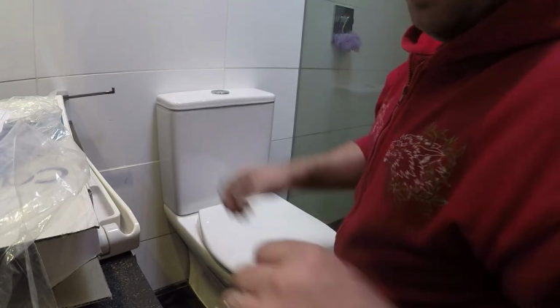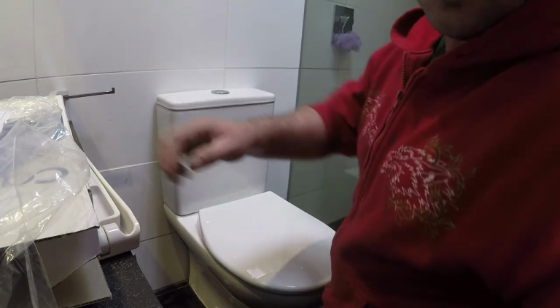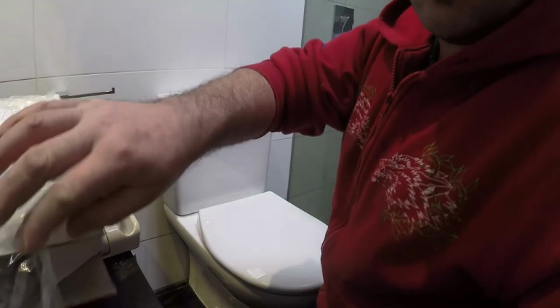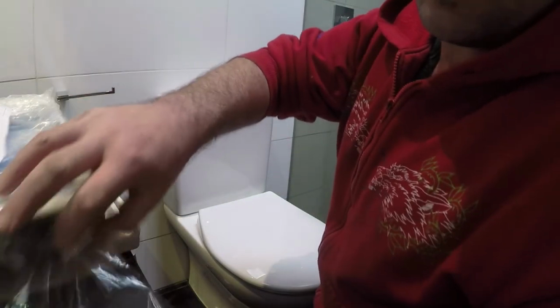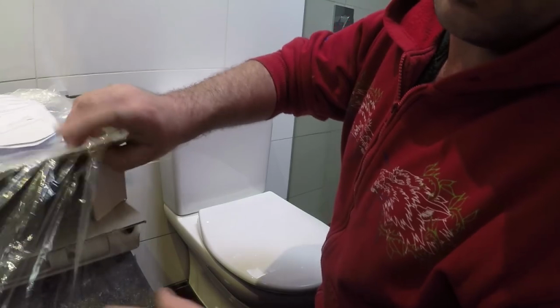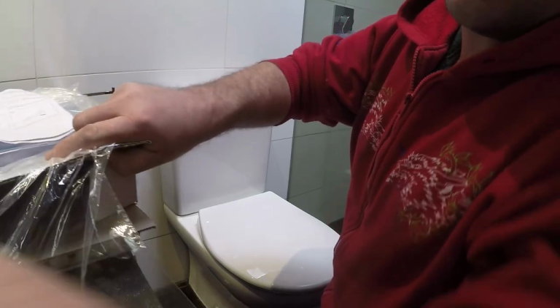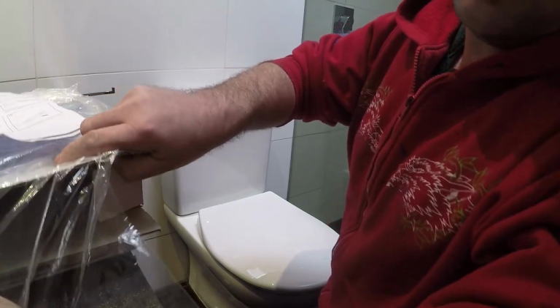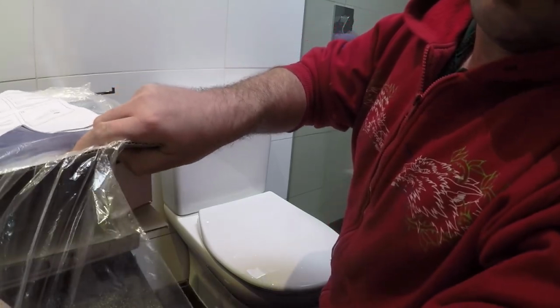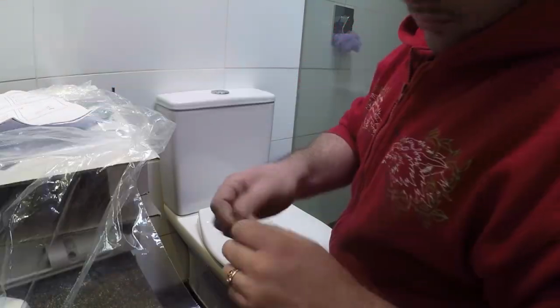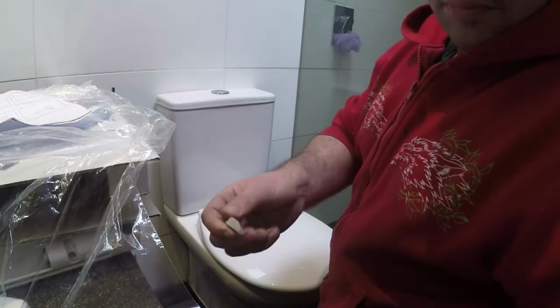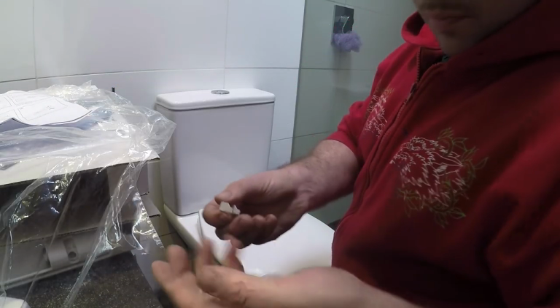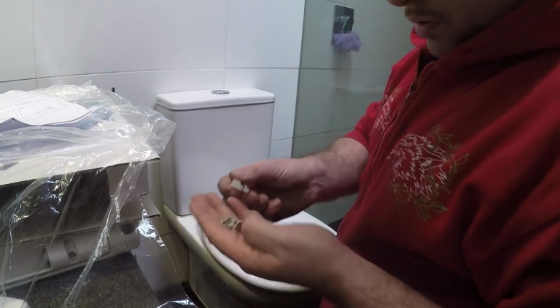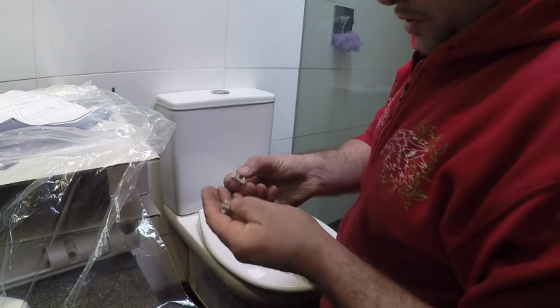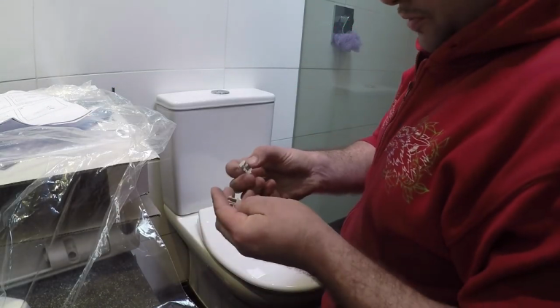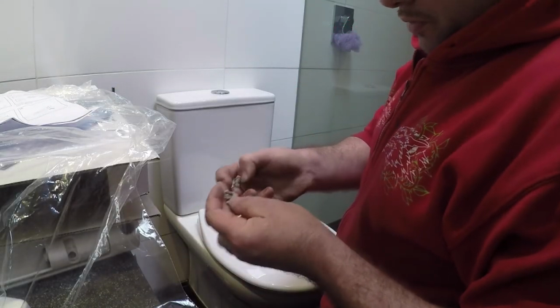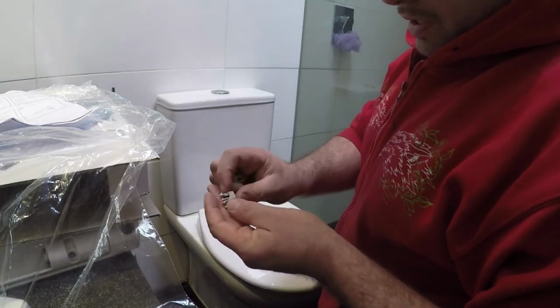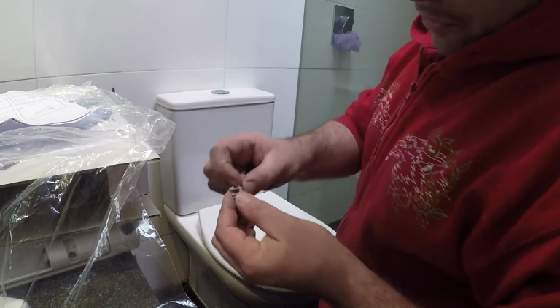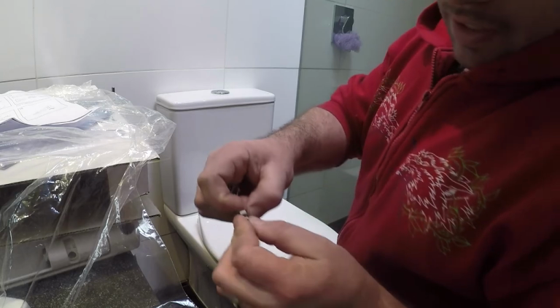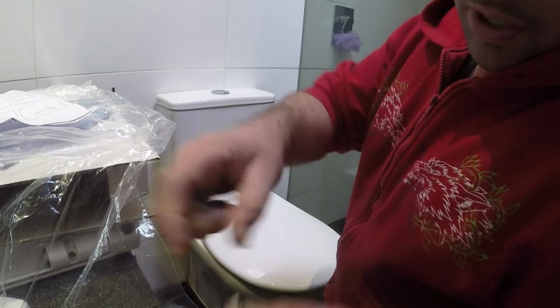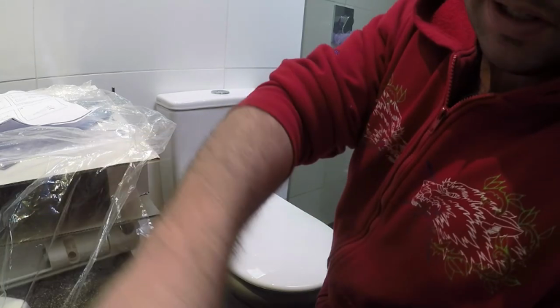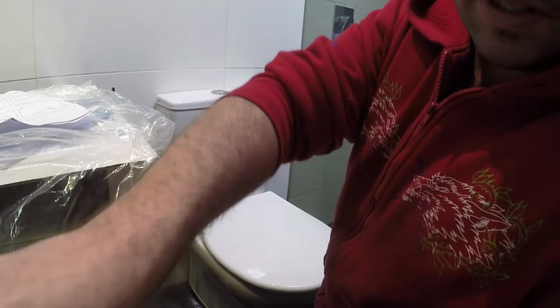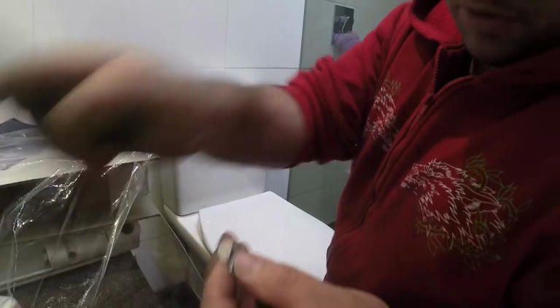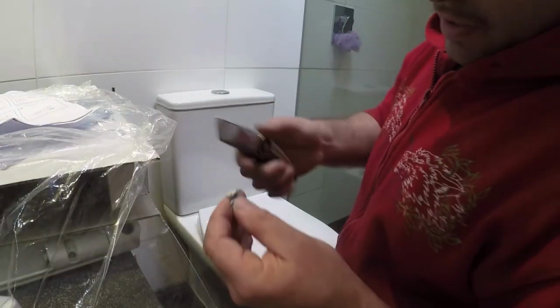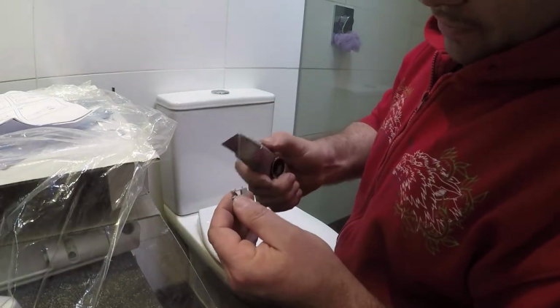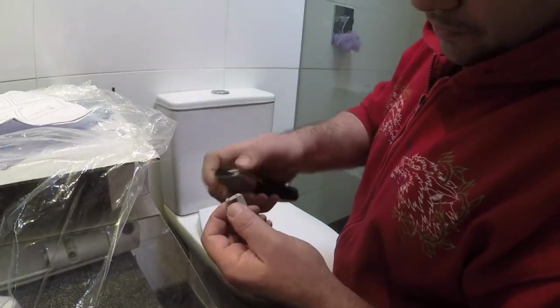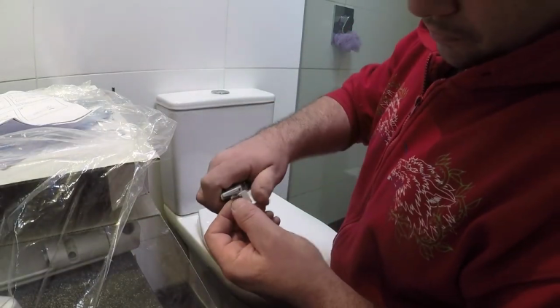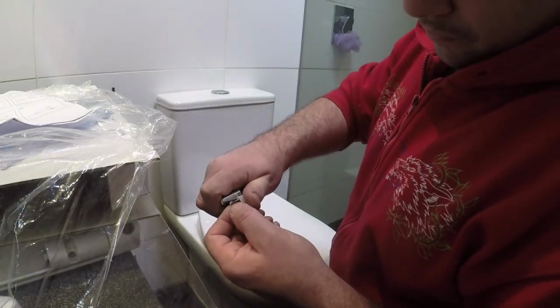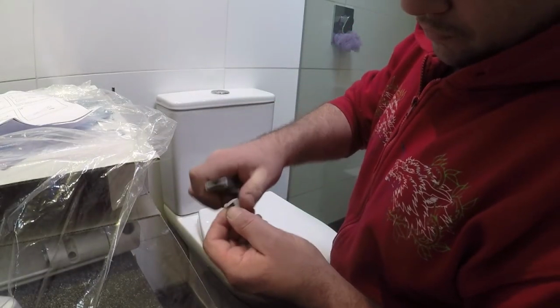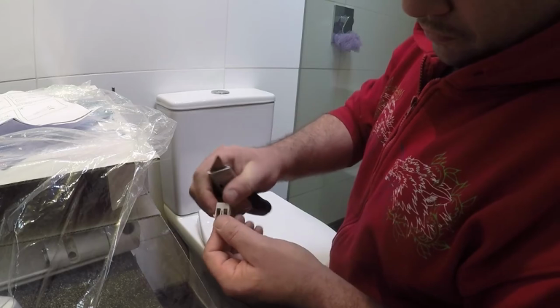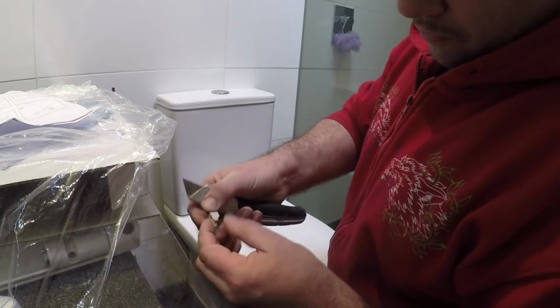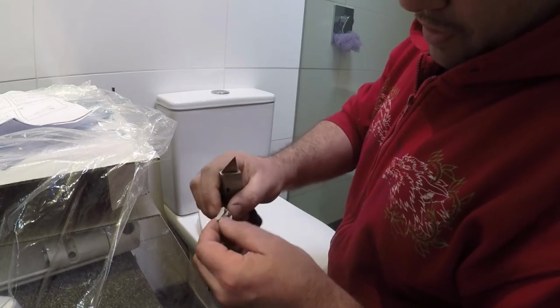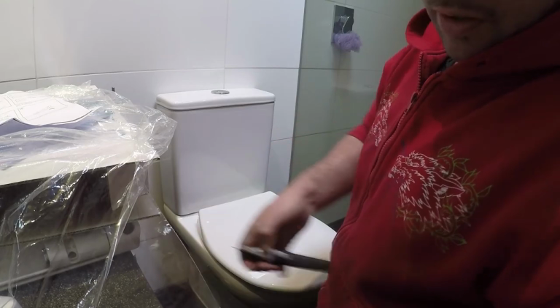We get the two locking lugs and clip those off. If you need to take off any excess, you can always just trim it with a Stanley knife.